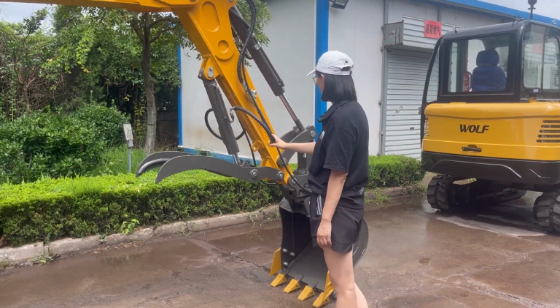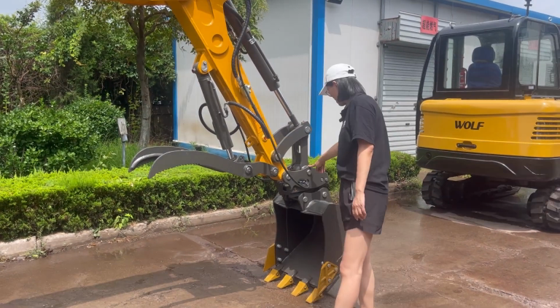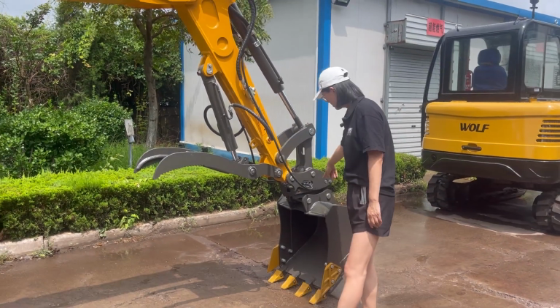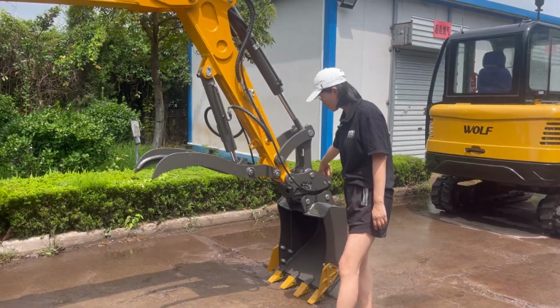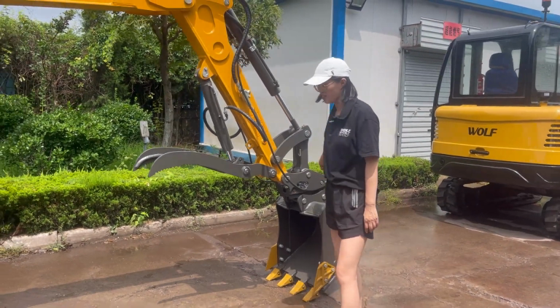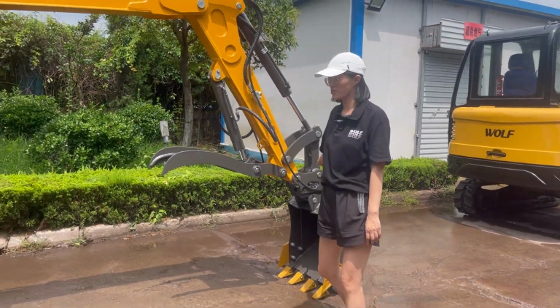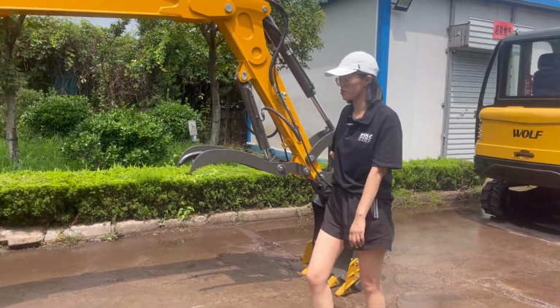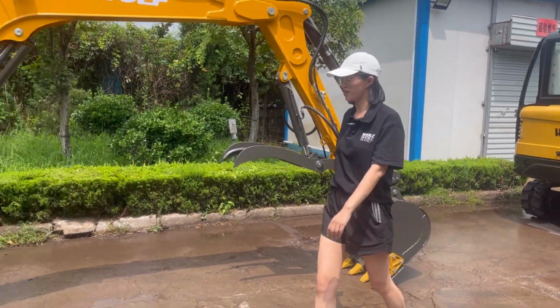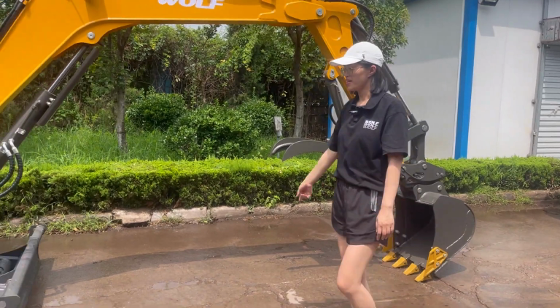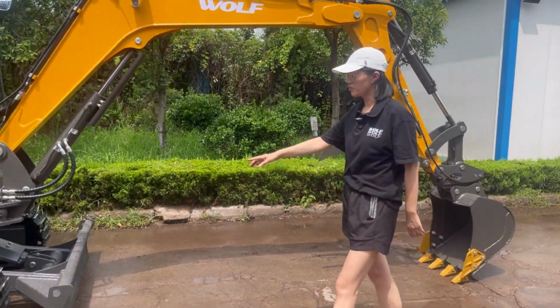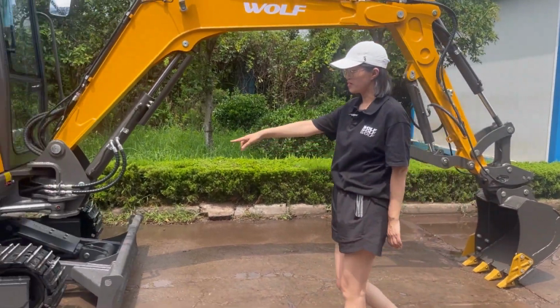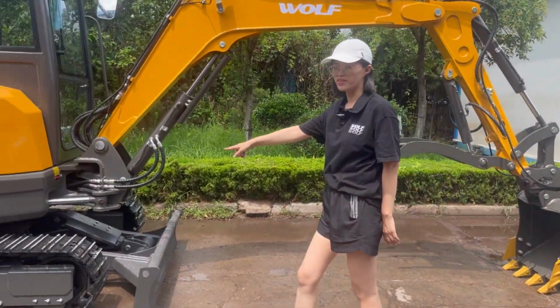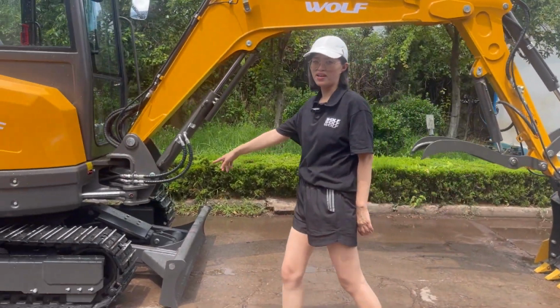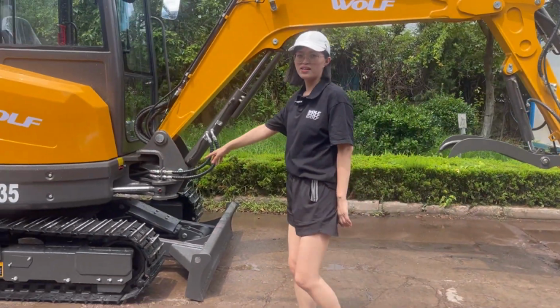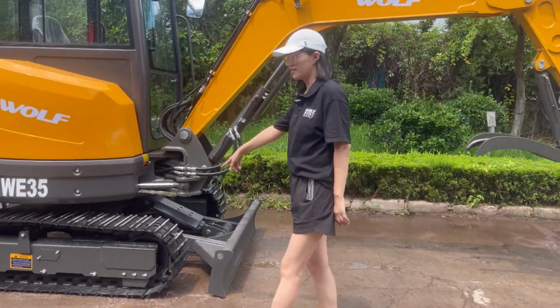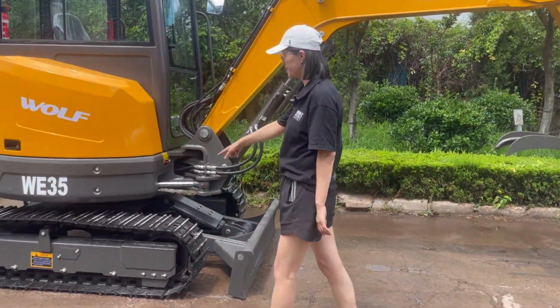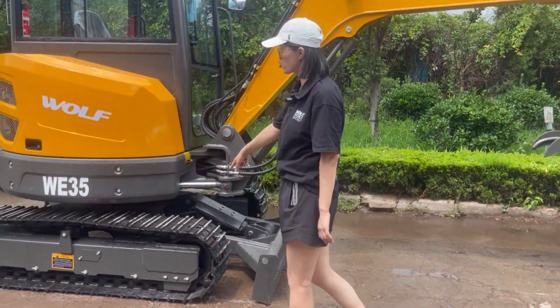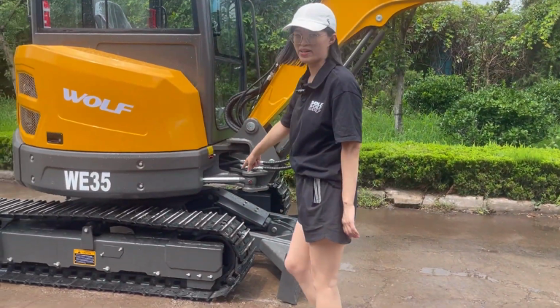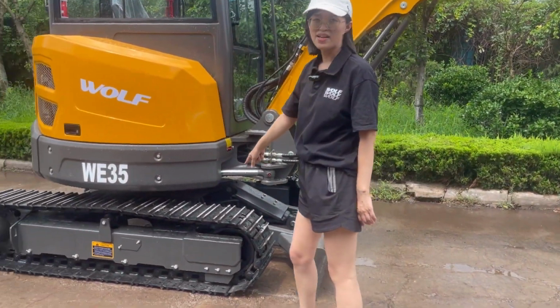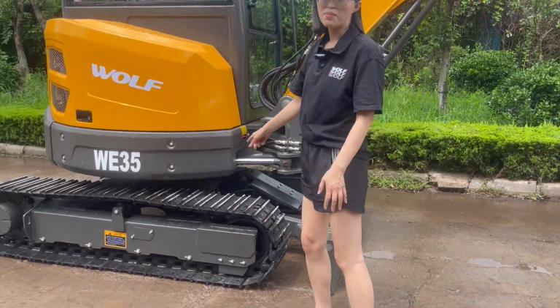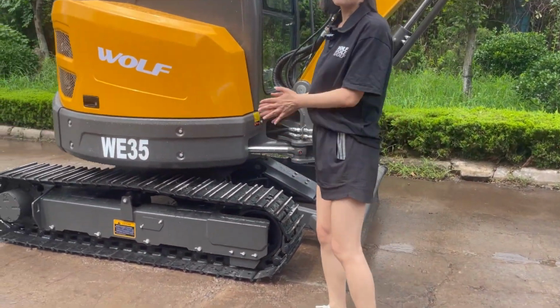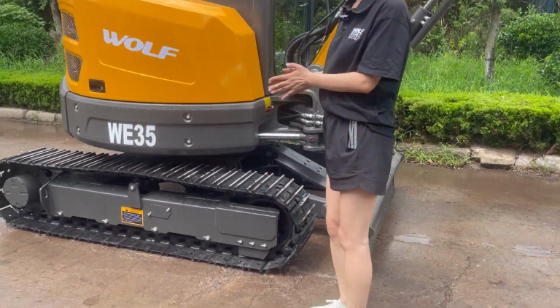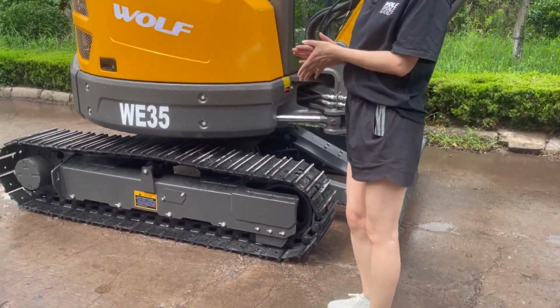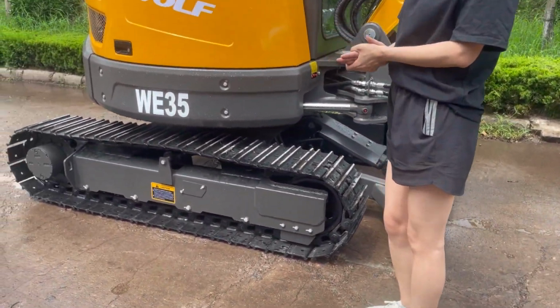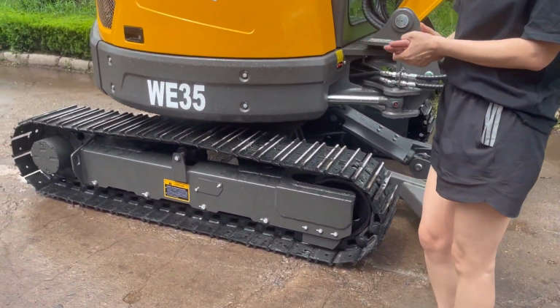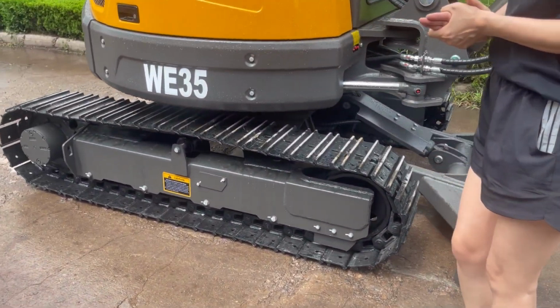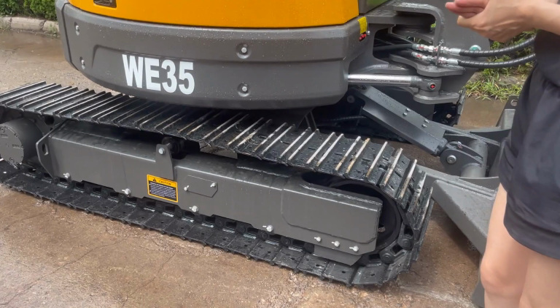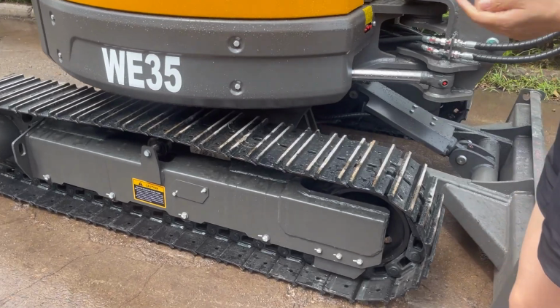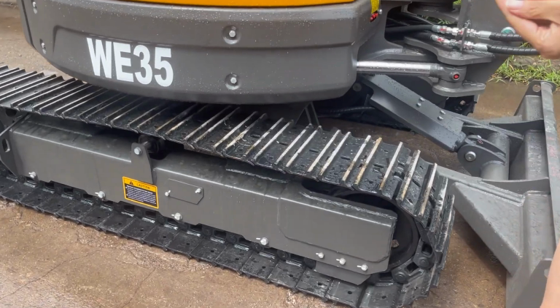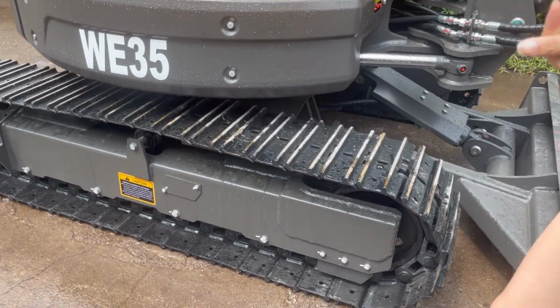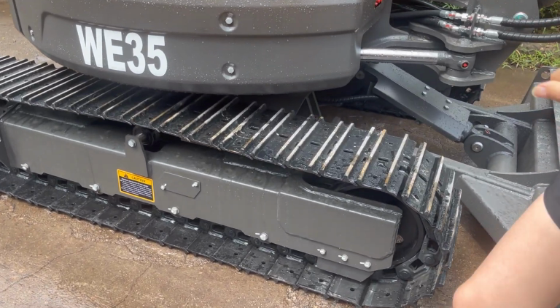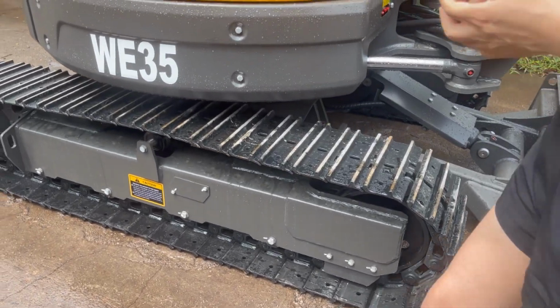And this is the quick hitch, also optional. This one is with the steel track, but you can also choose the rubber track if you want.